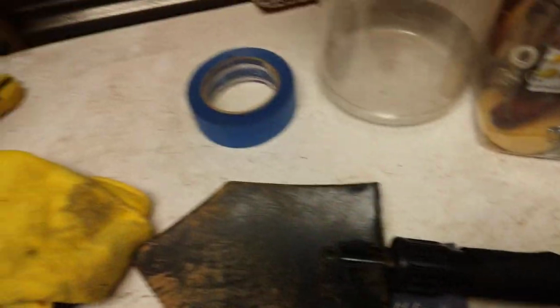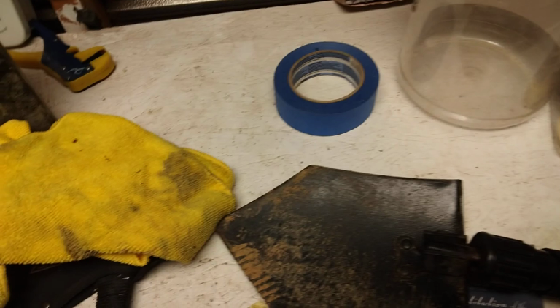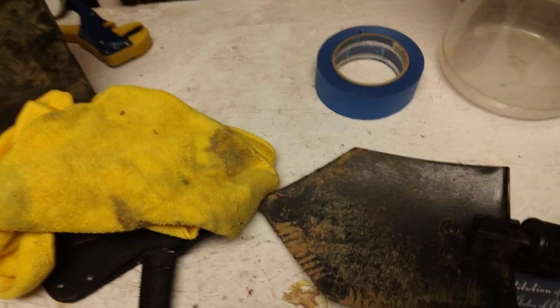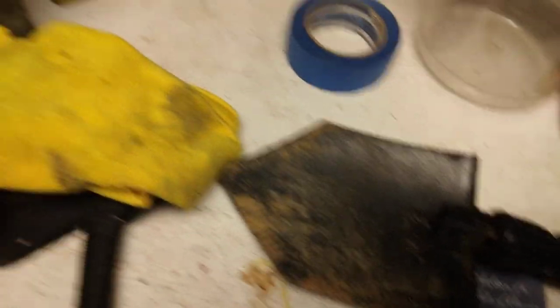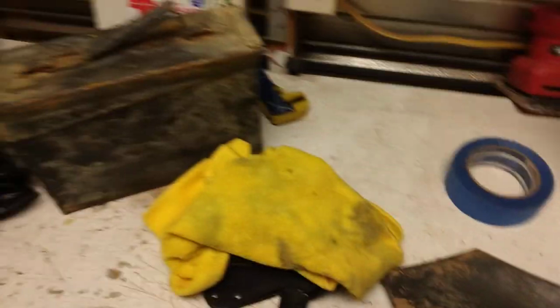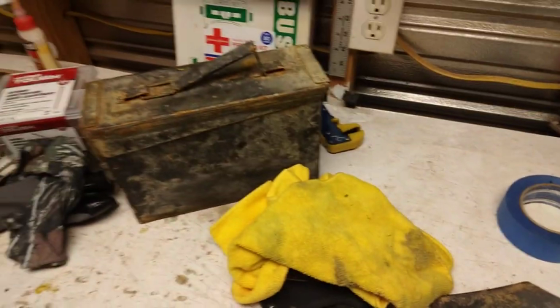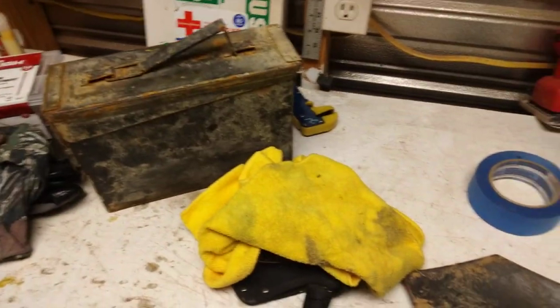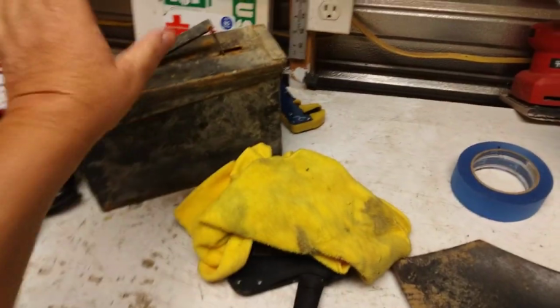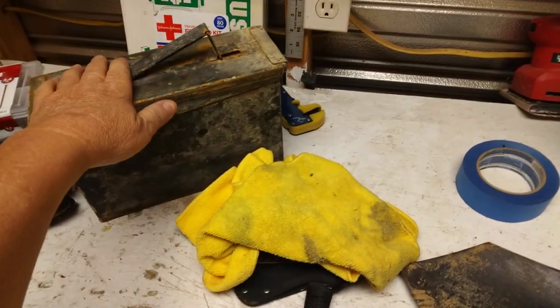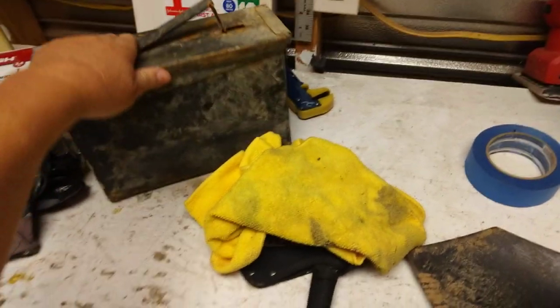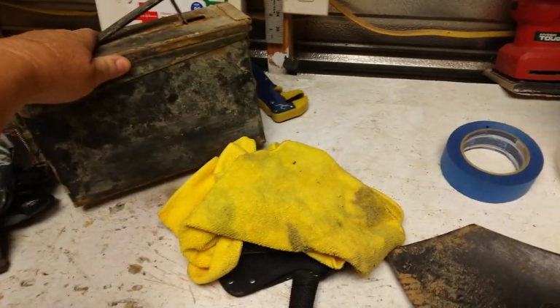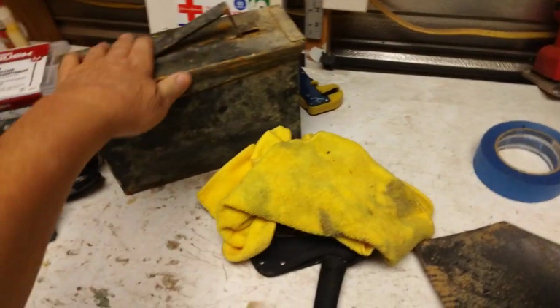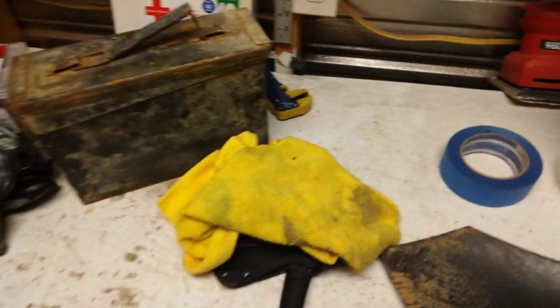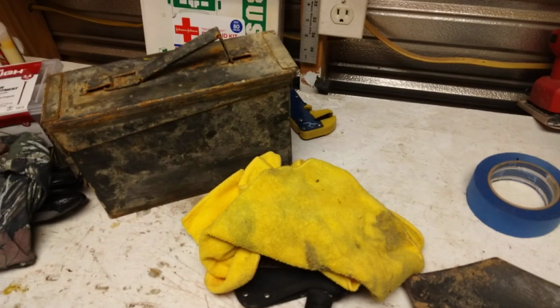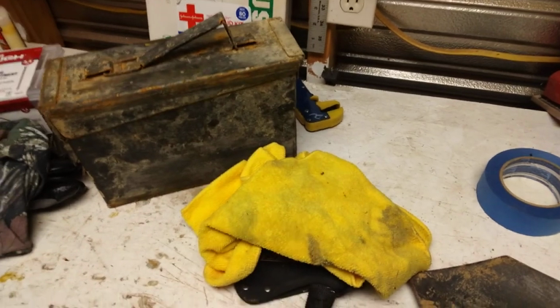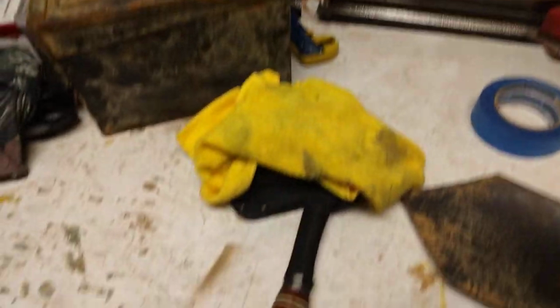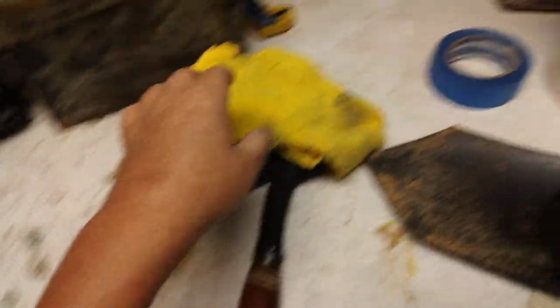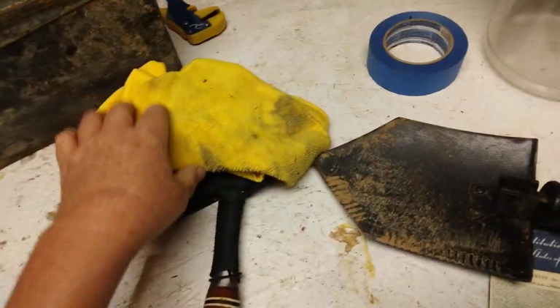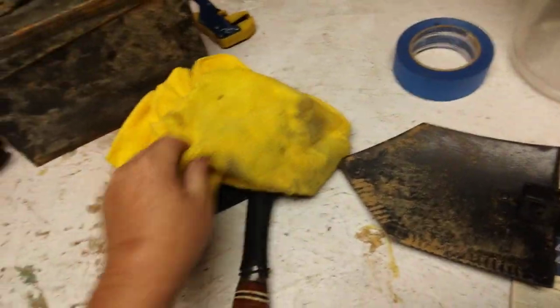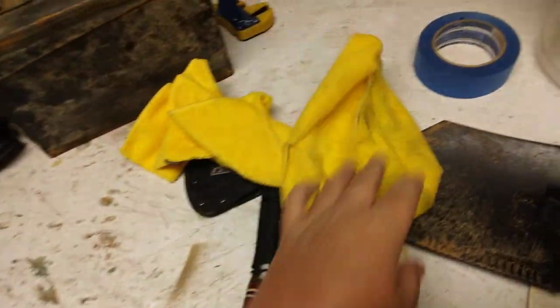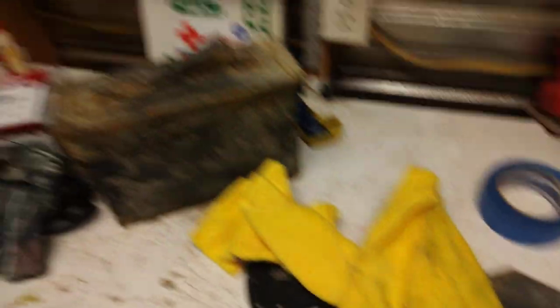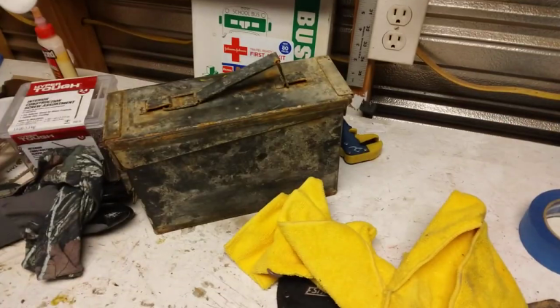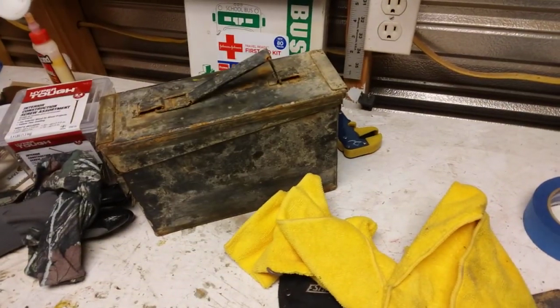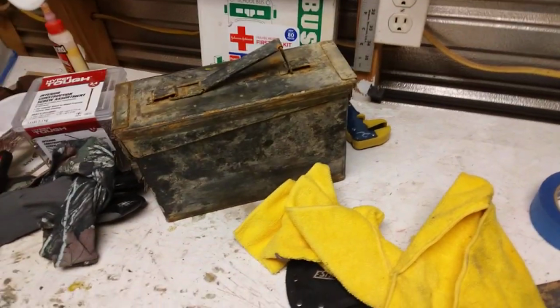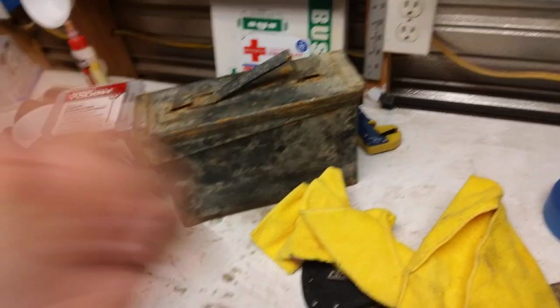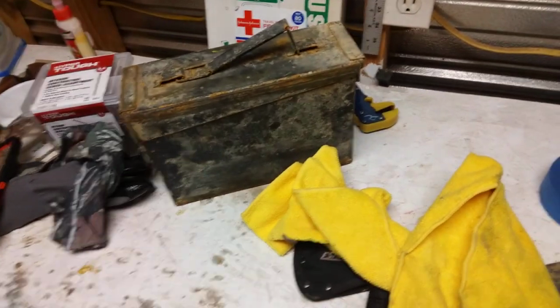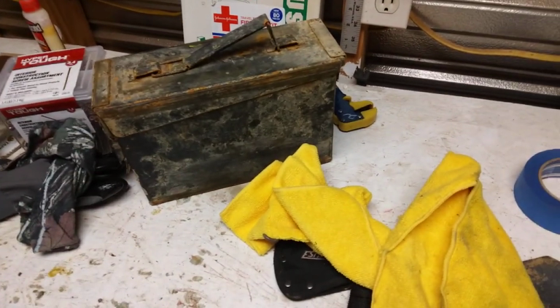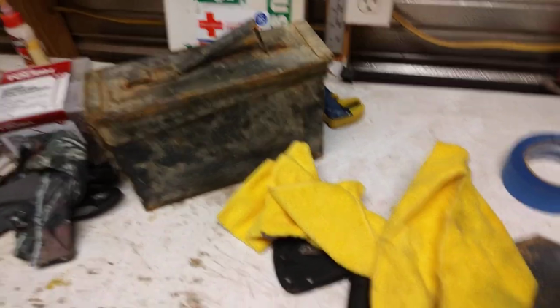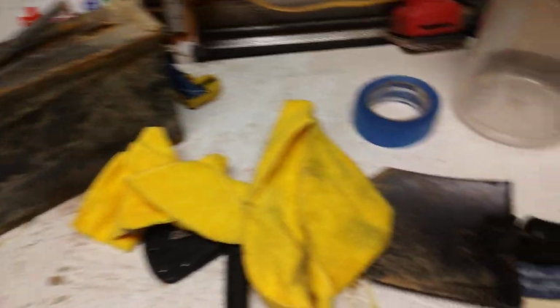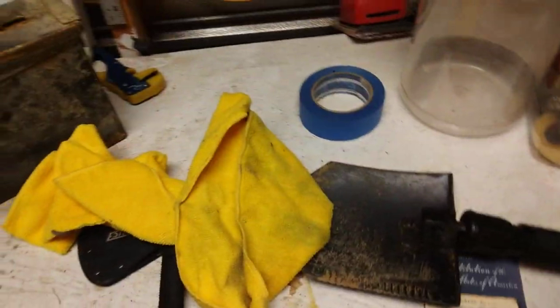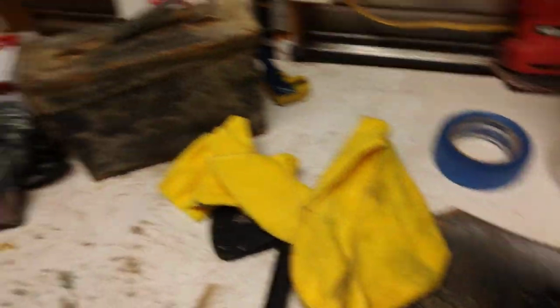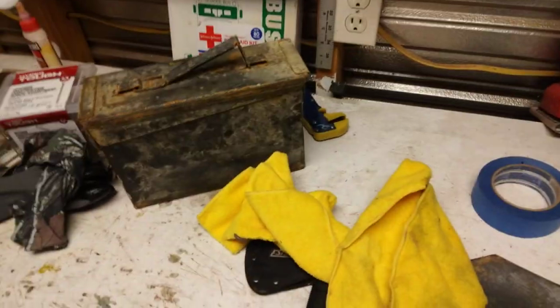Out in the shed today — it is a mess out here. I've got this cache I just brought in, and I'm going to go through it and make sure there's nothing in there that needs to be changed out, and go put it back.